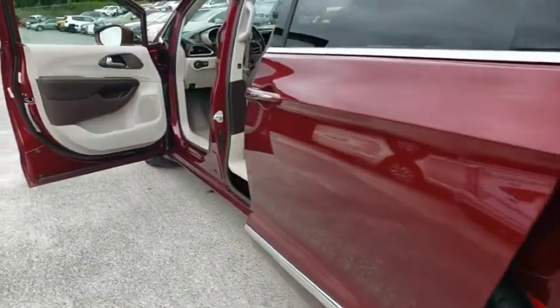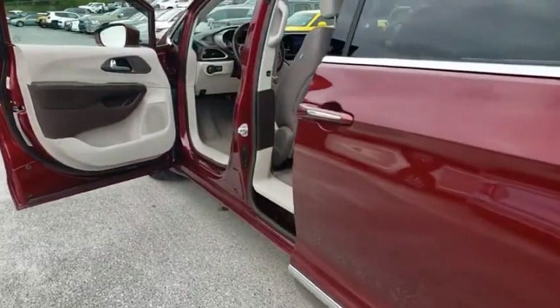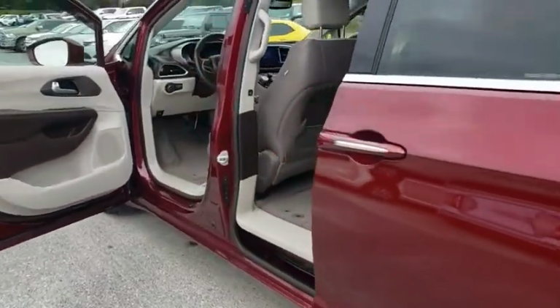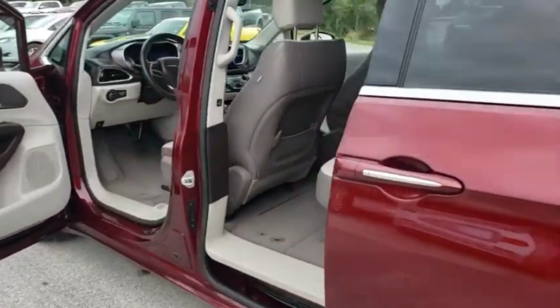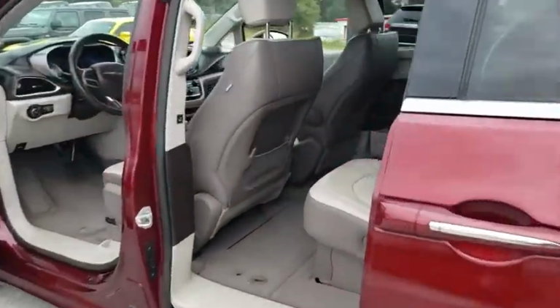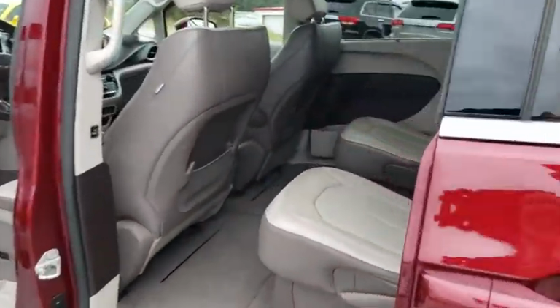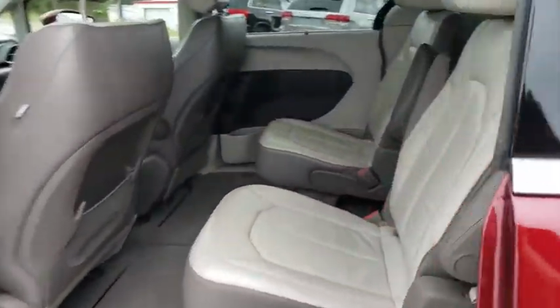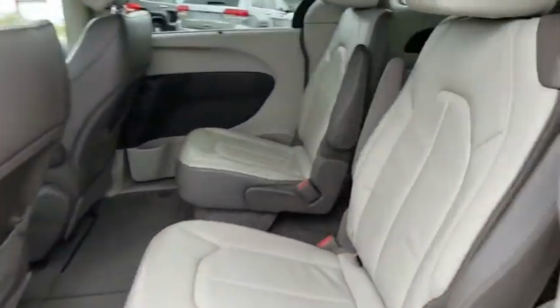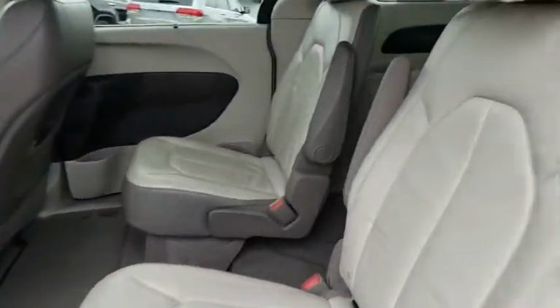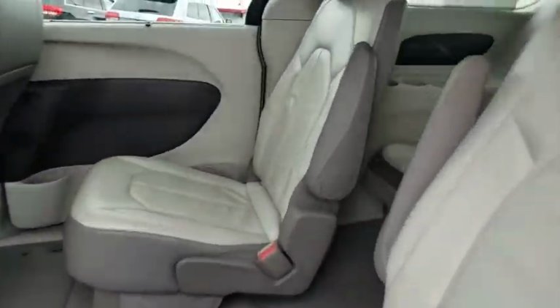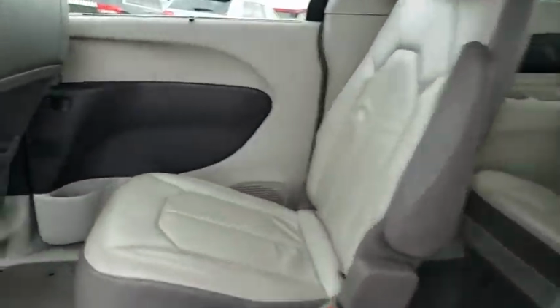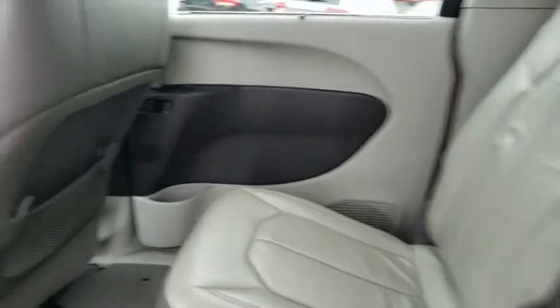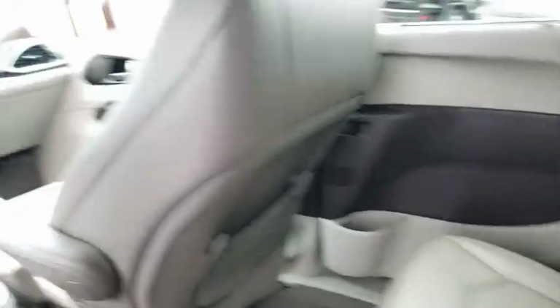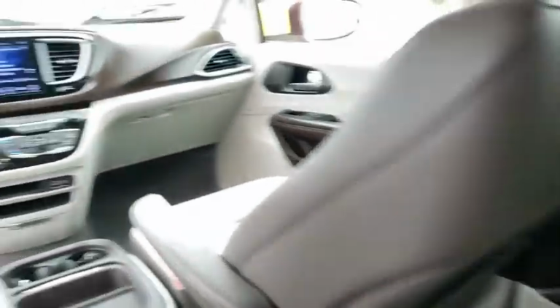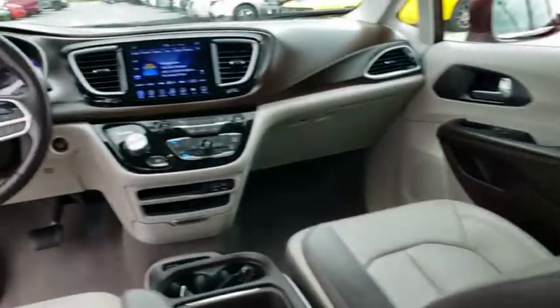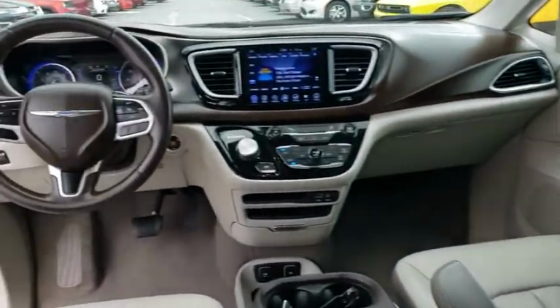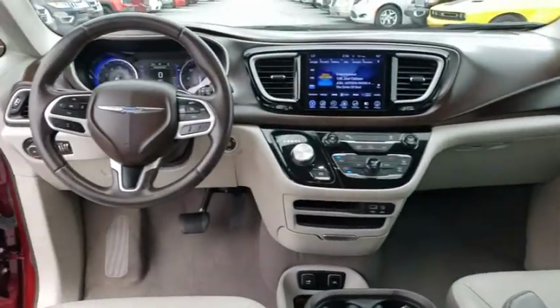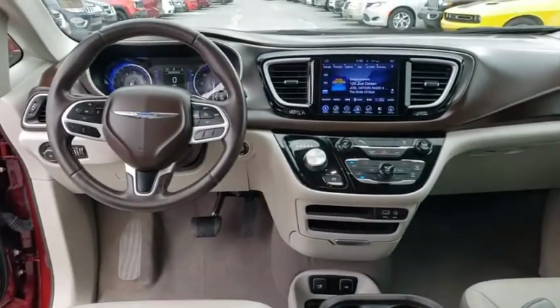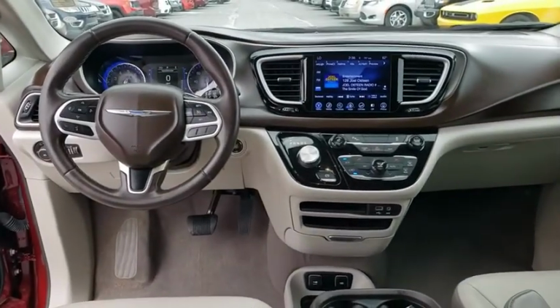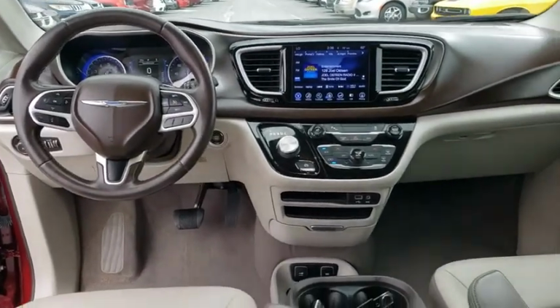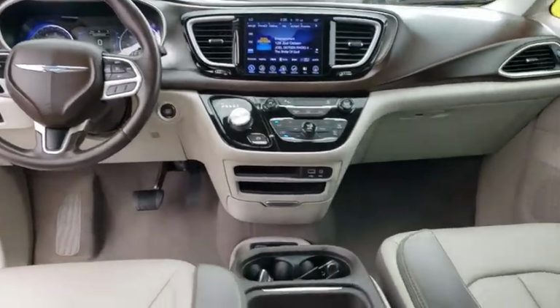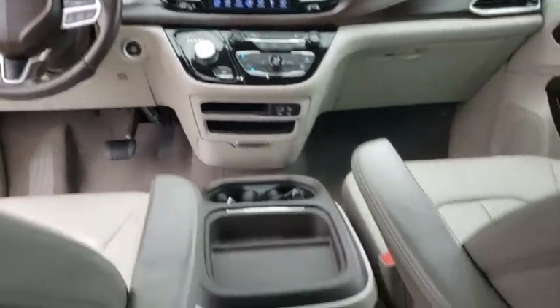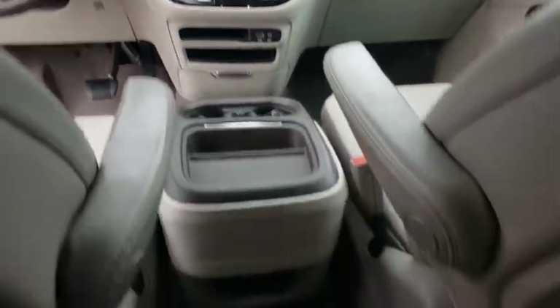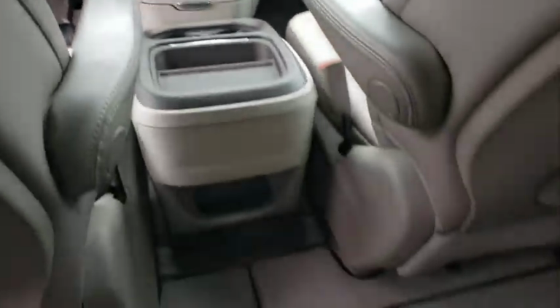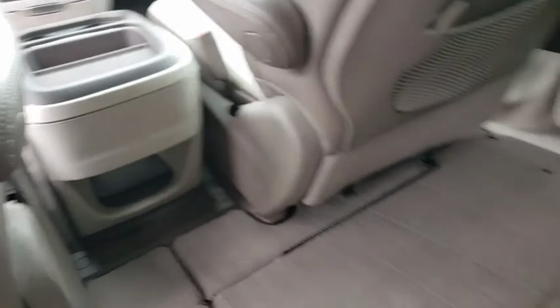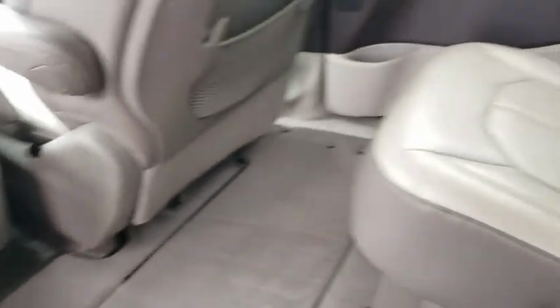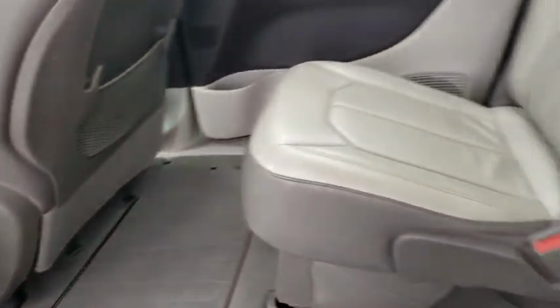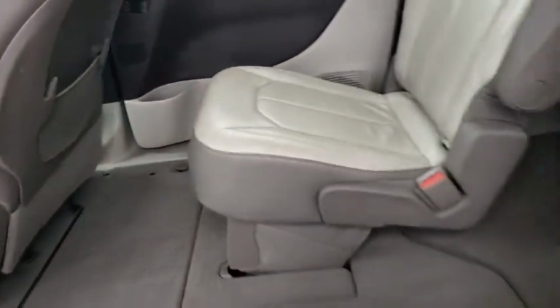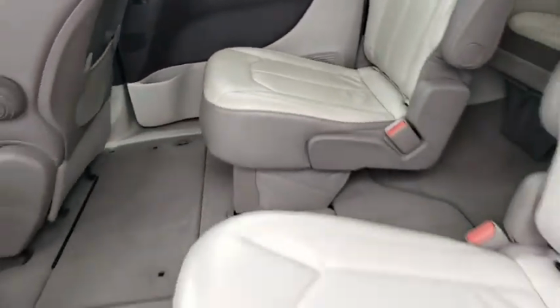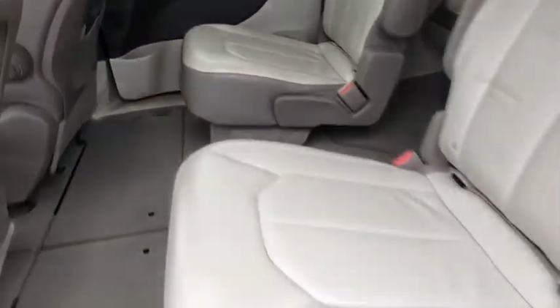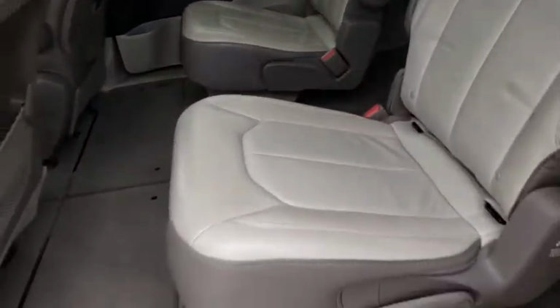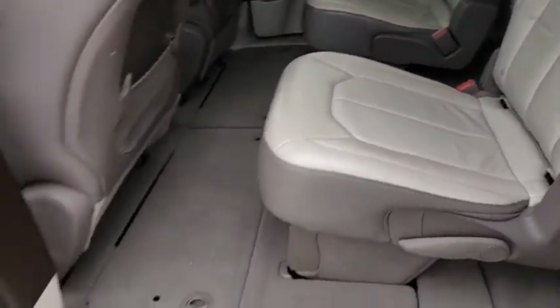anti-lock braking system, keyless entry, traction control, stability control, power liftgate, steering wheel audio controls, leather-wrapped steering wheel, Bluetooth, power steering, adjustable steering wheel,